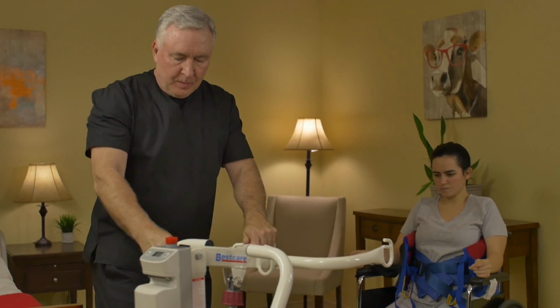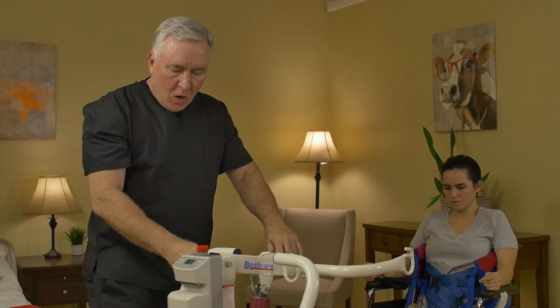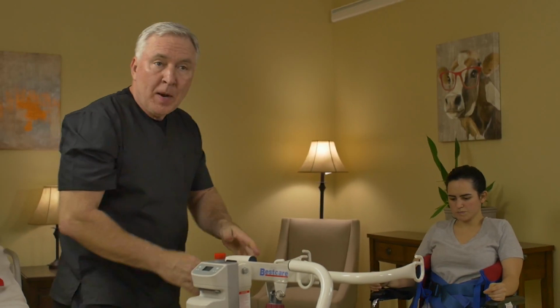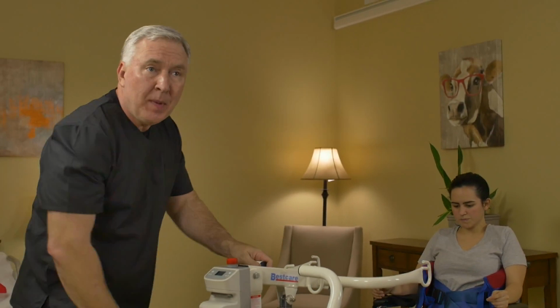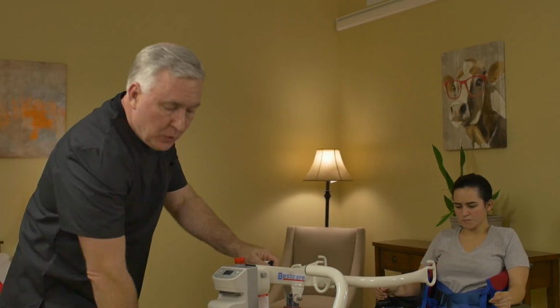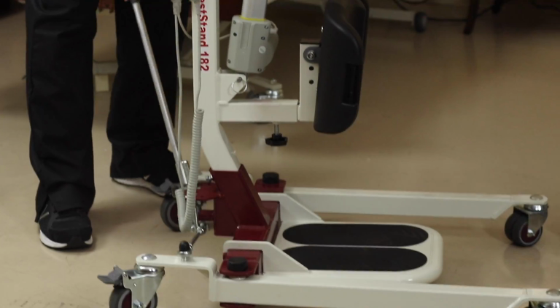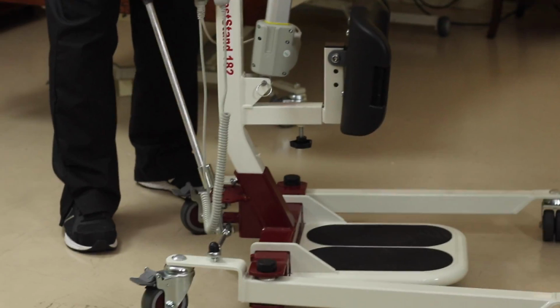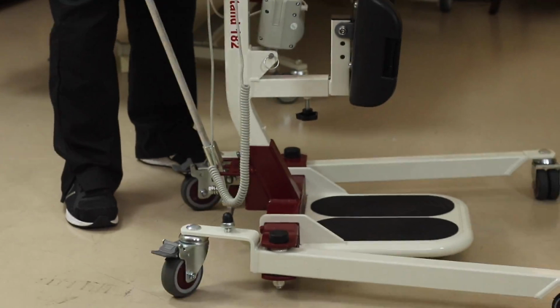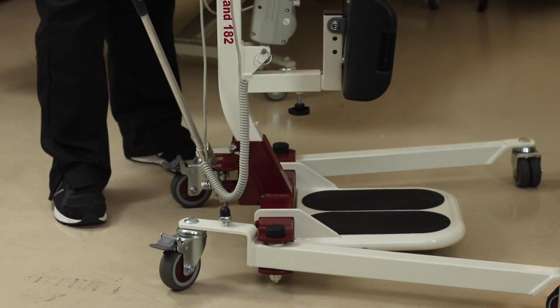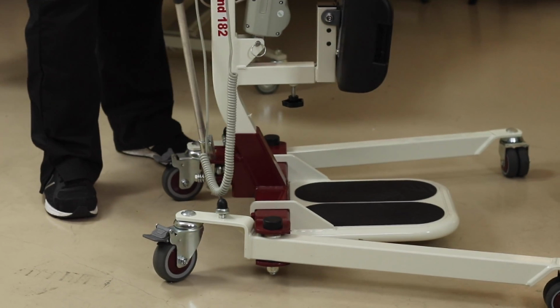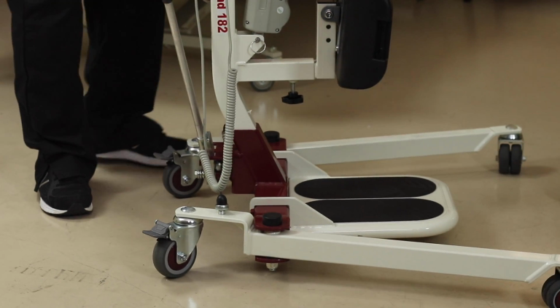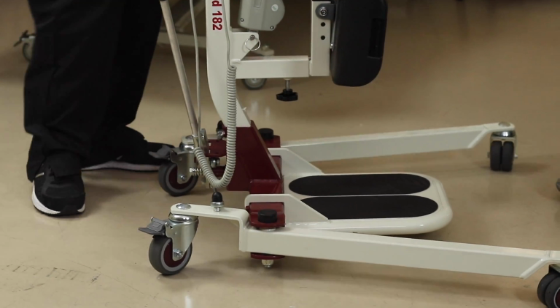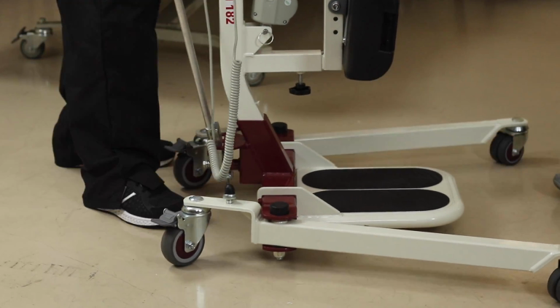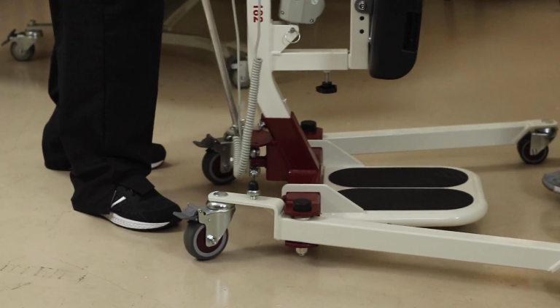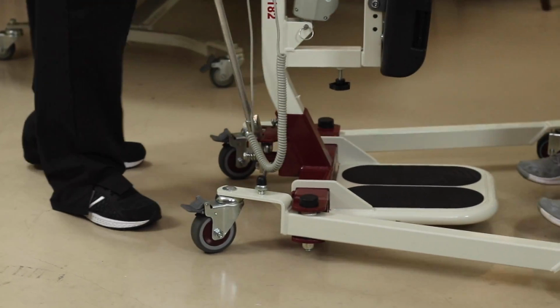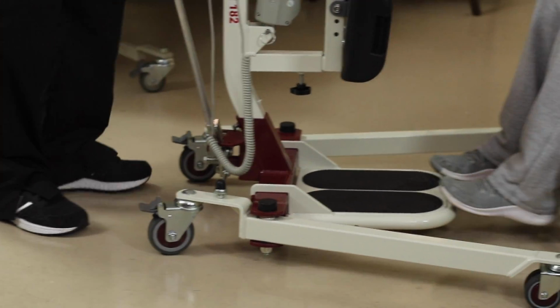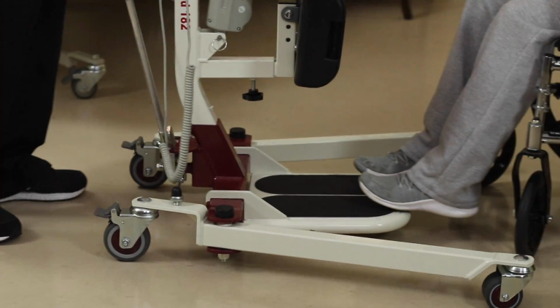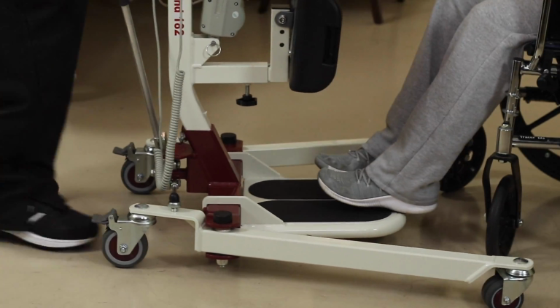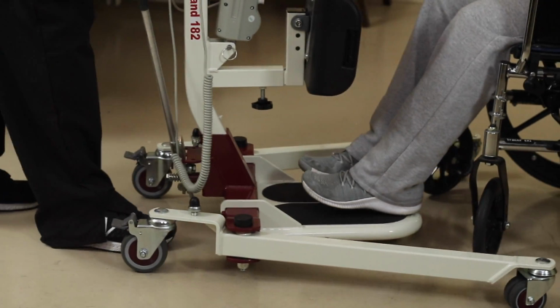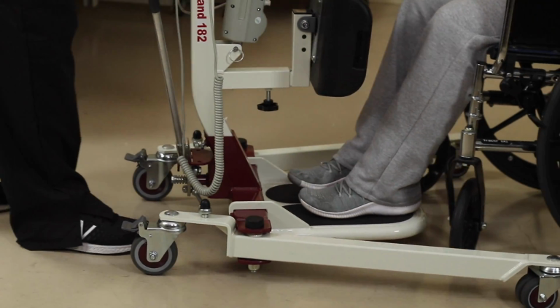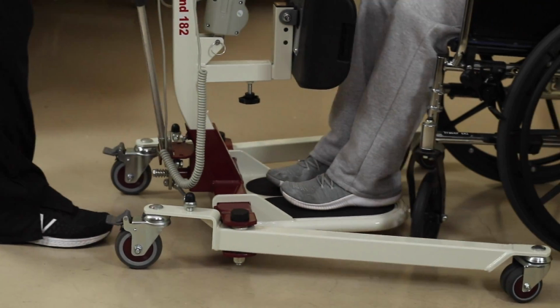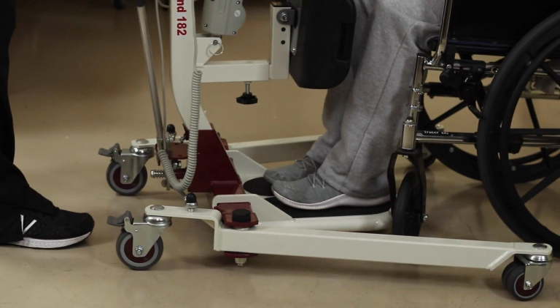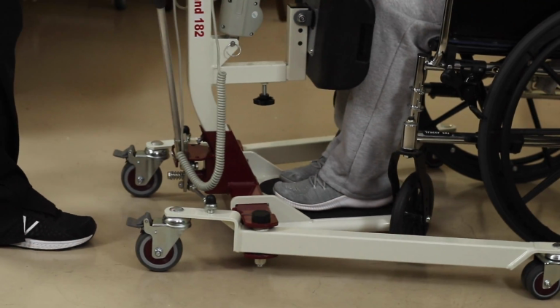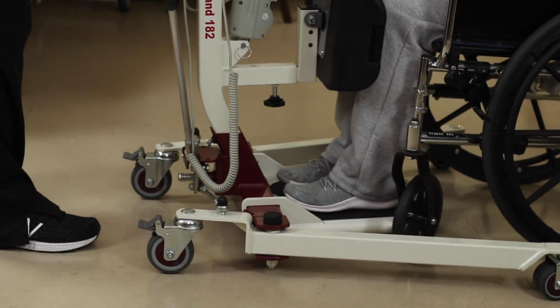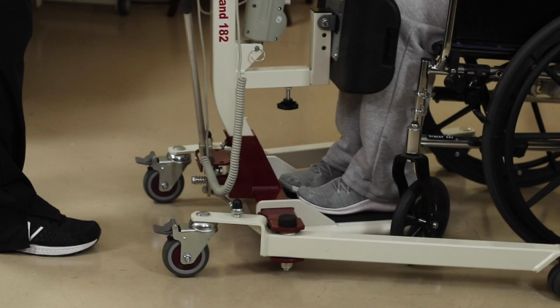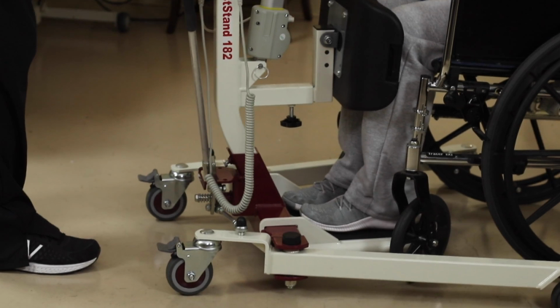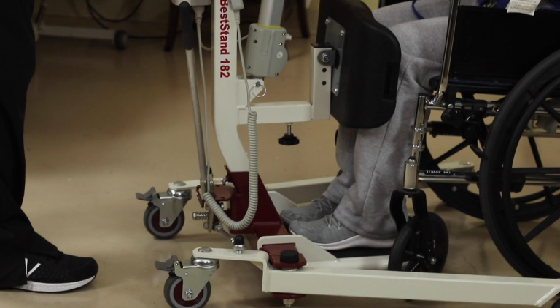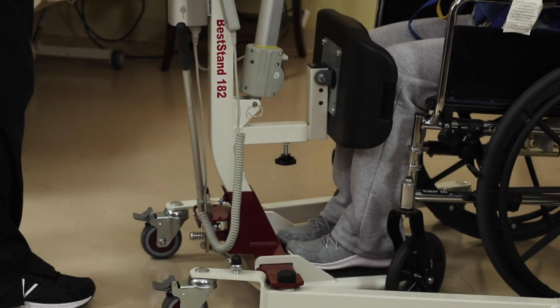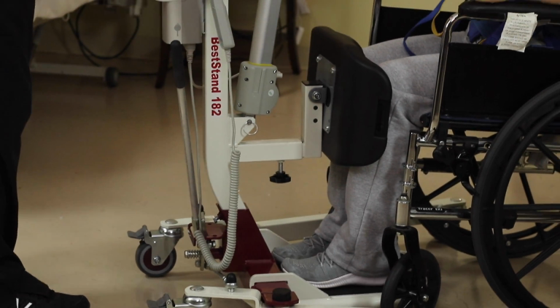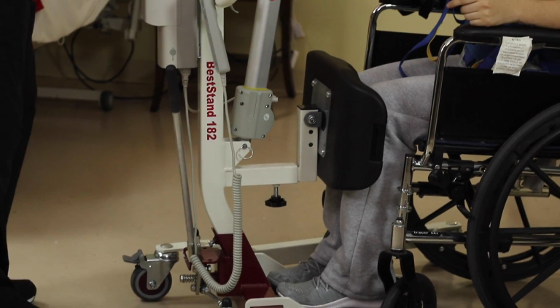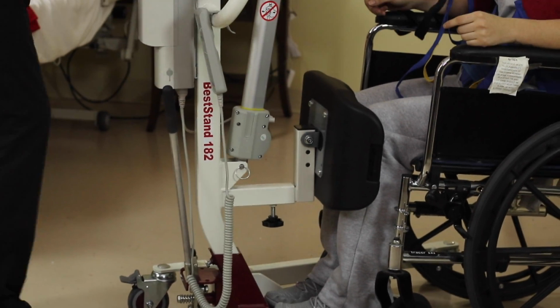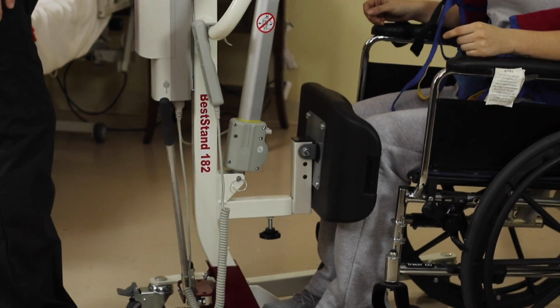Open up the base with the lever that's on the back of the lift. Bring the foot plate and the knee brace up to the patient, bracing against the knees.